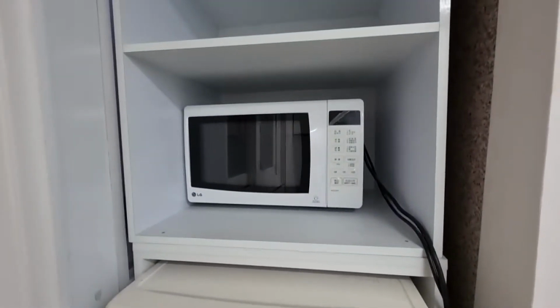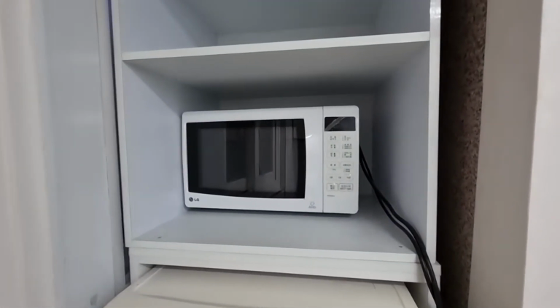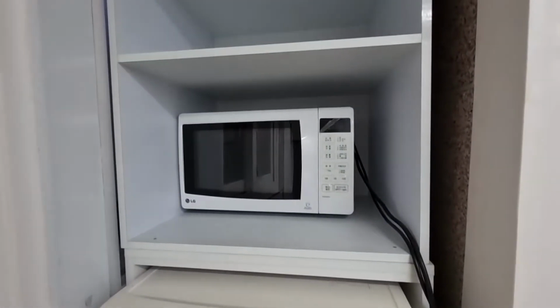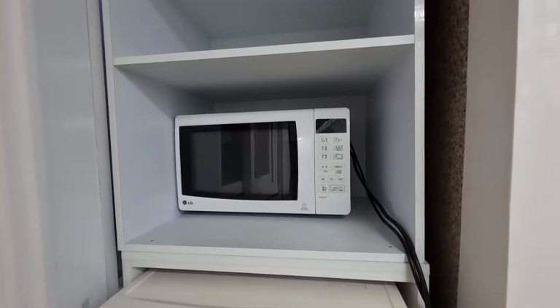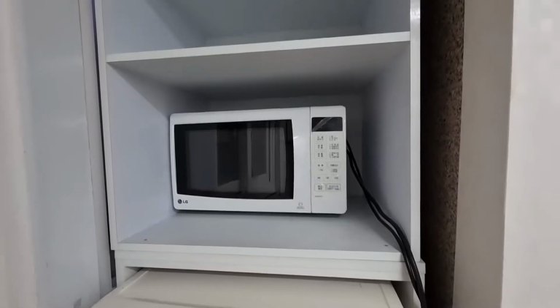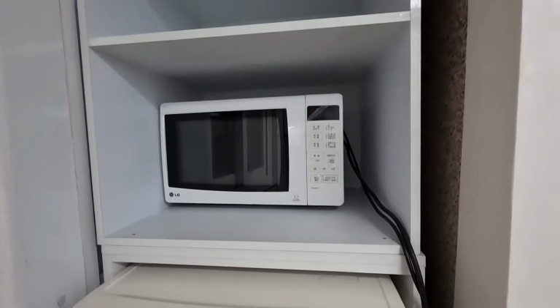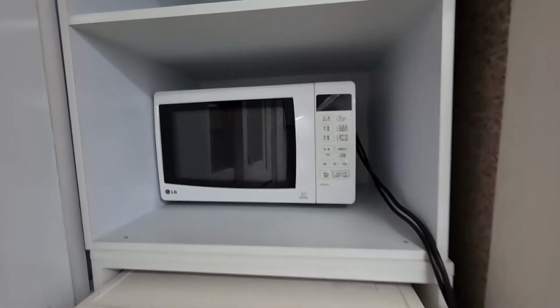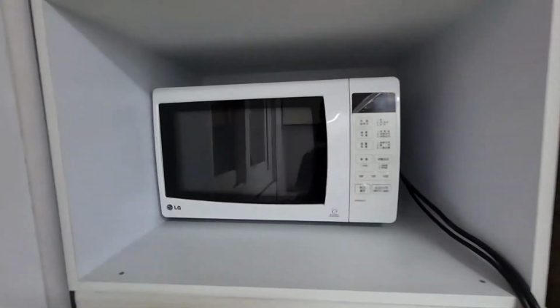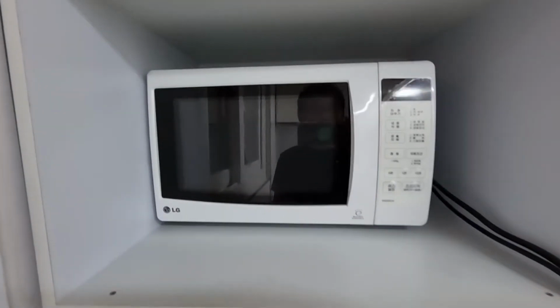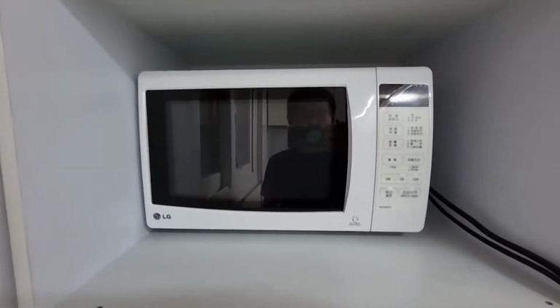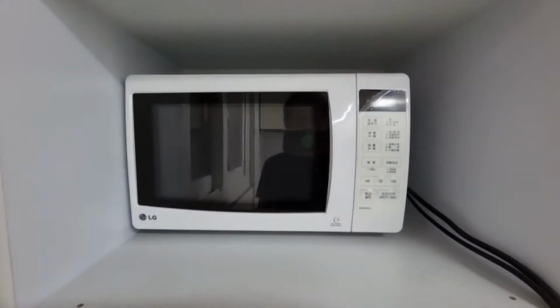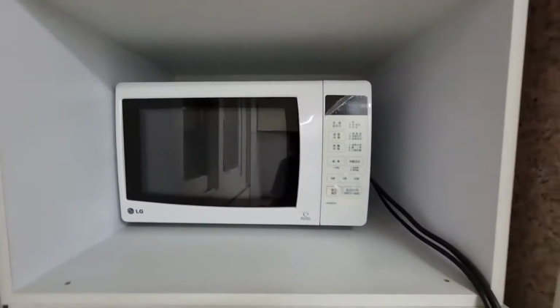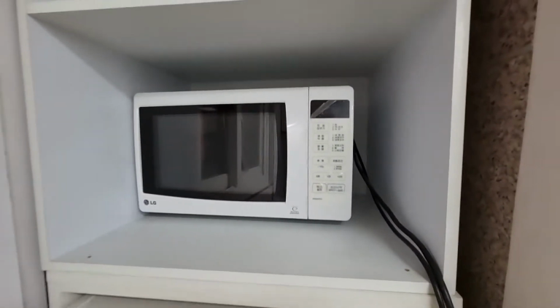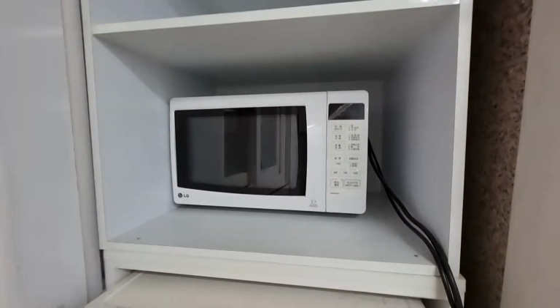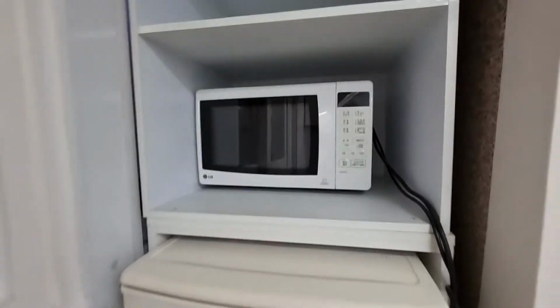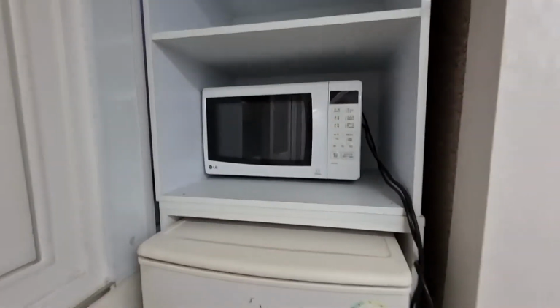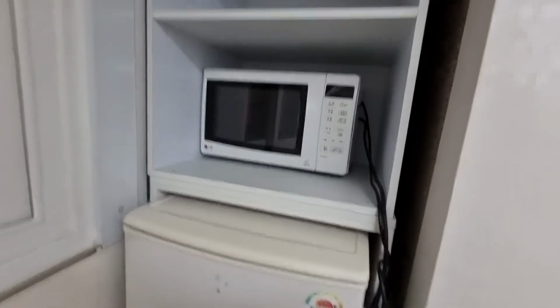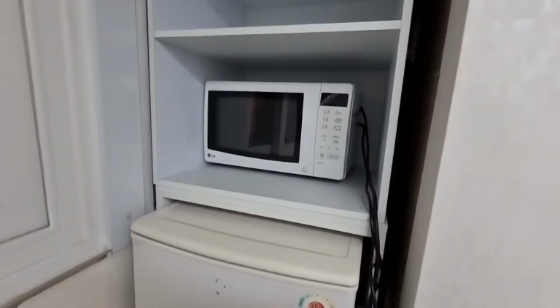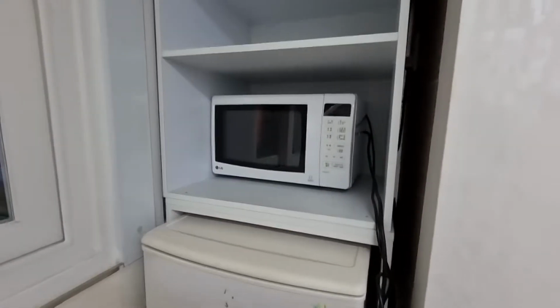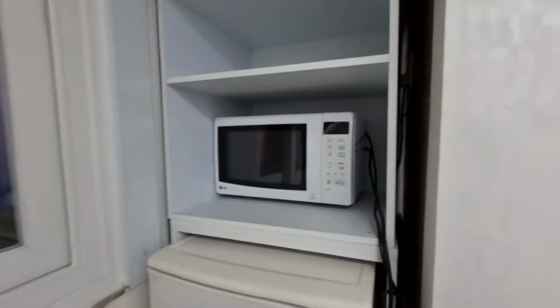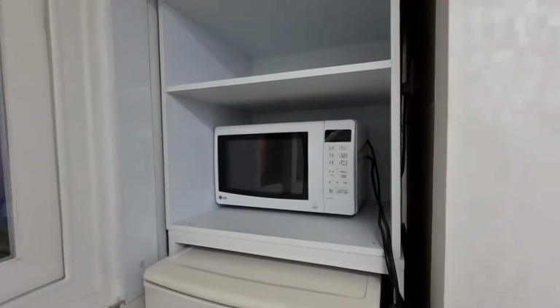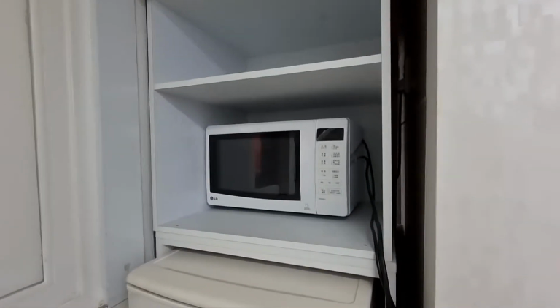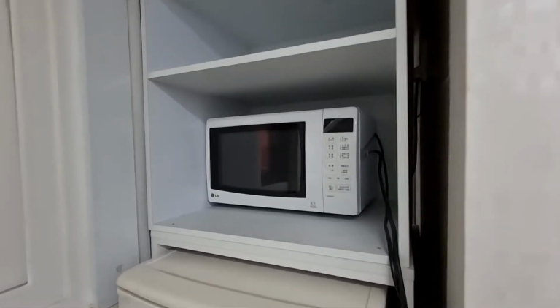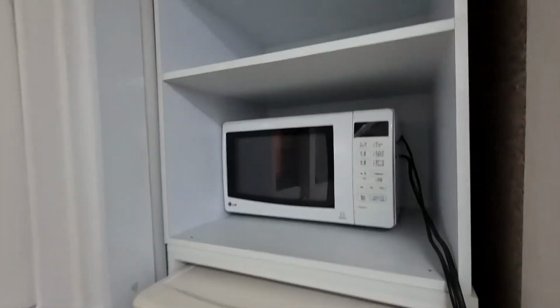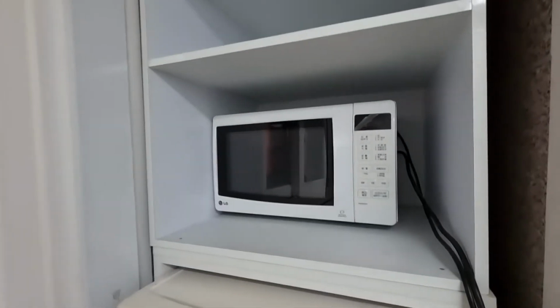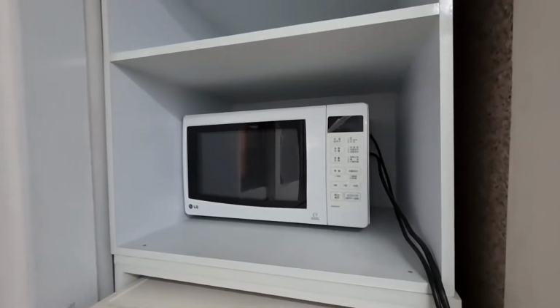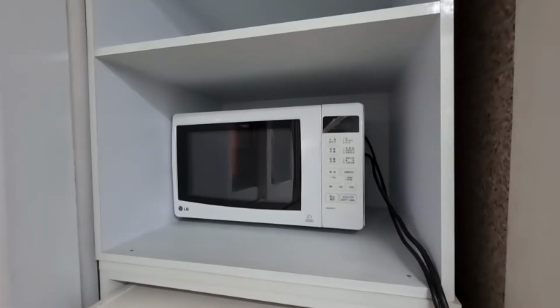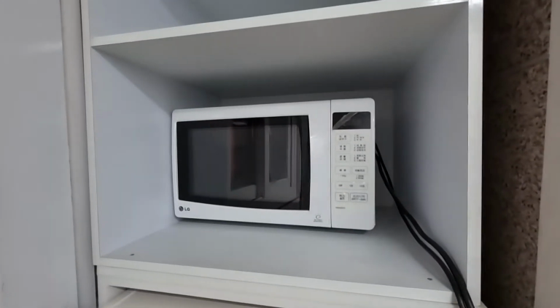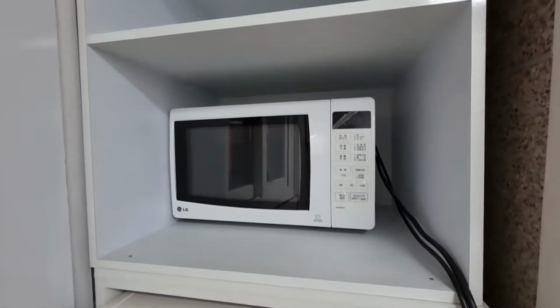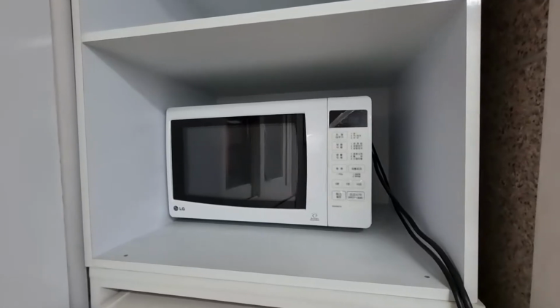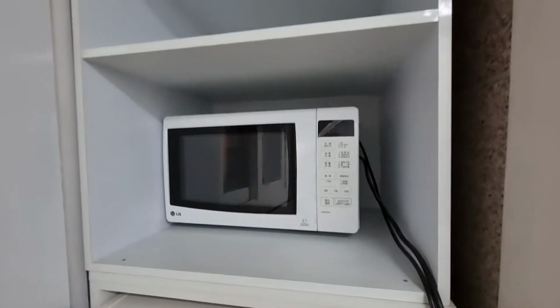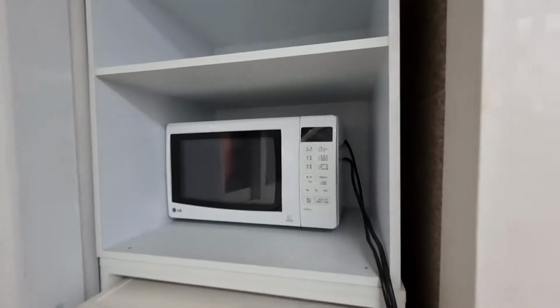The microwave worked great. It's not terribly big, but it was only me using it for the most part, so I never had to worry about microwaving huge dishes for parties or anything like that.